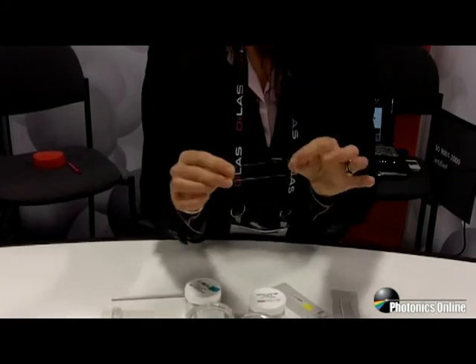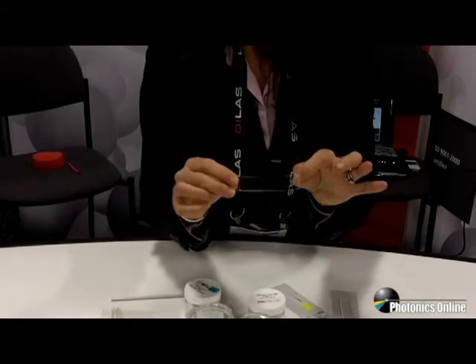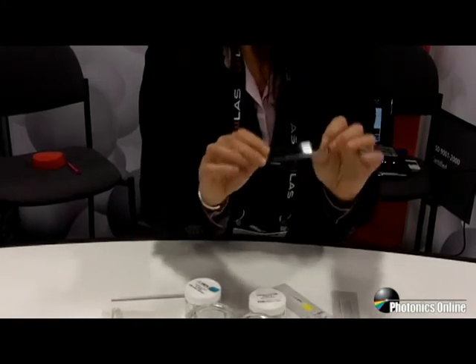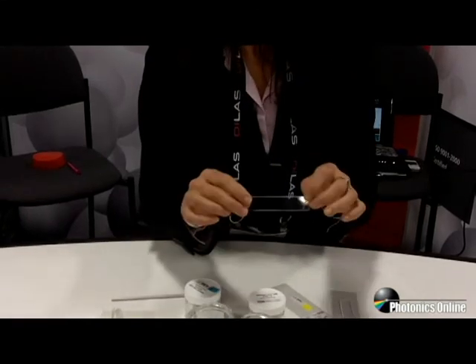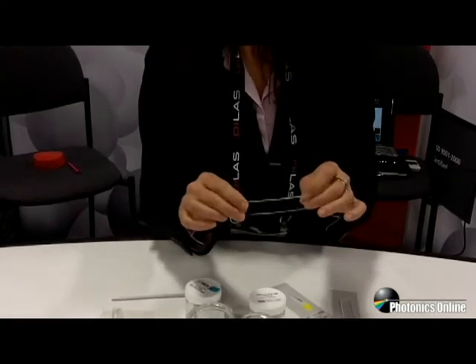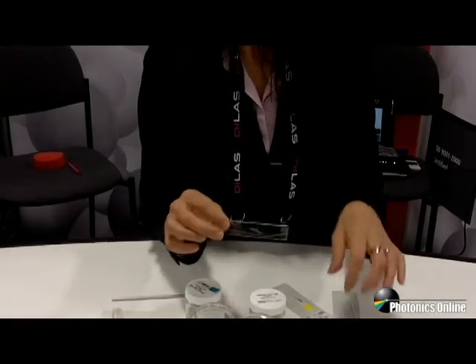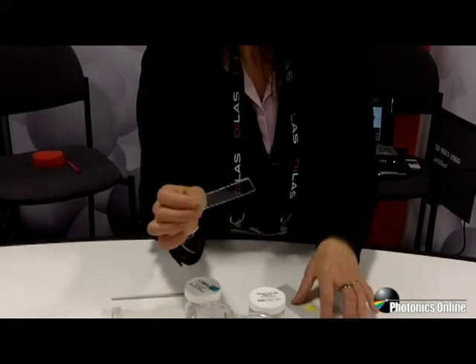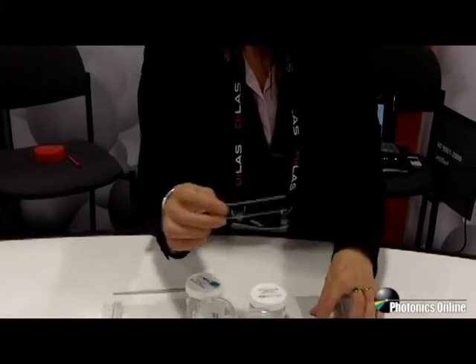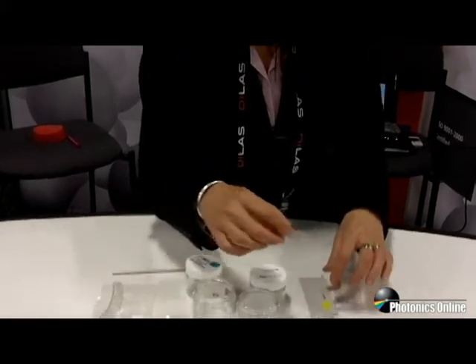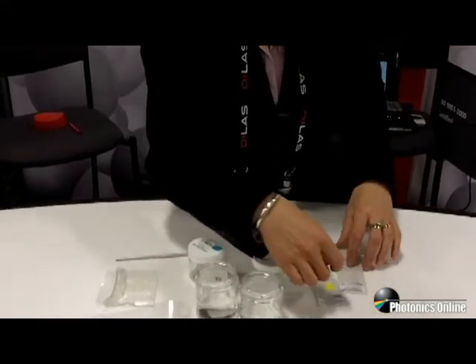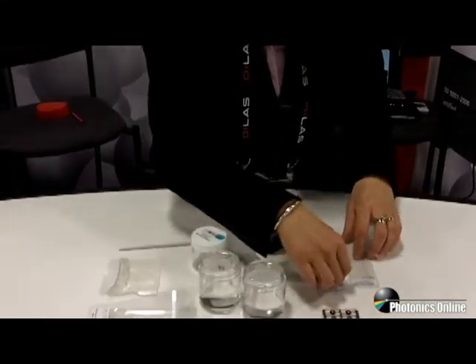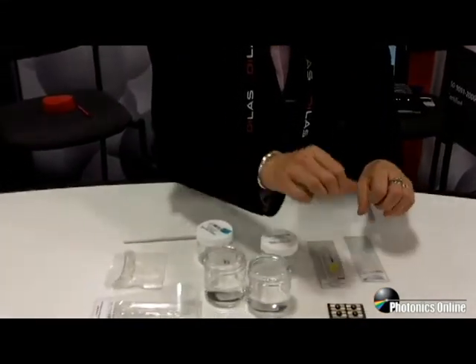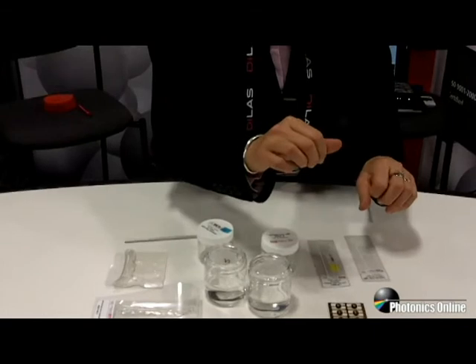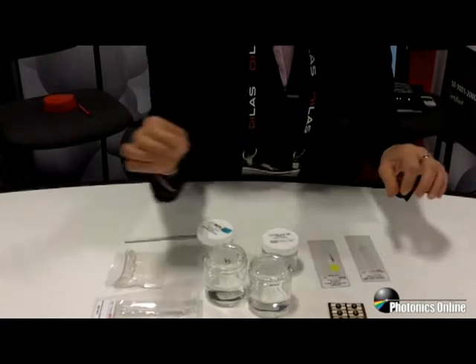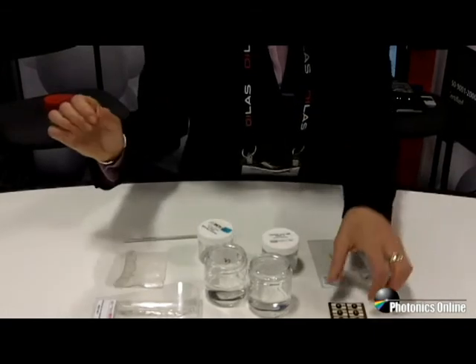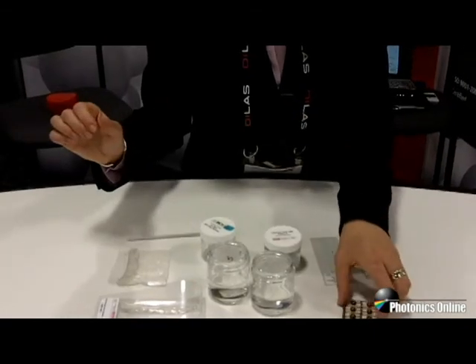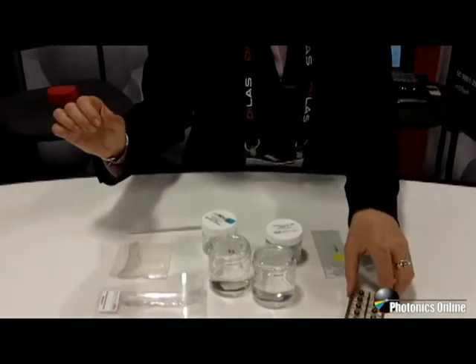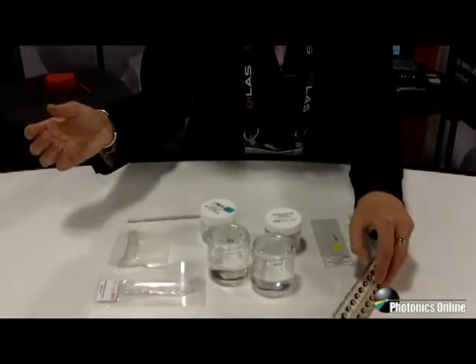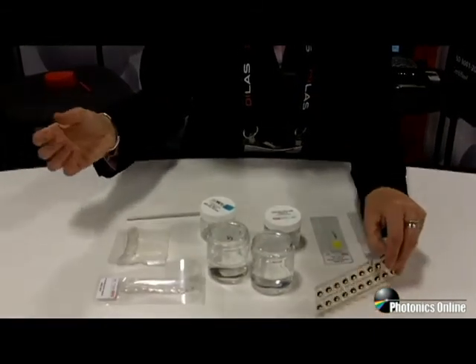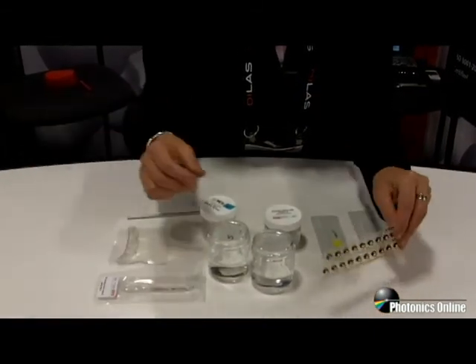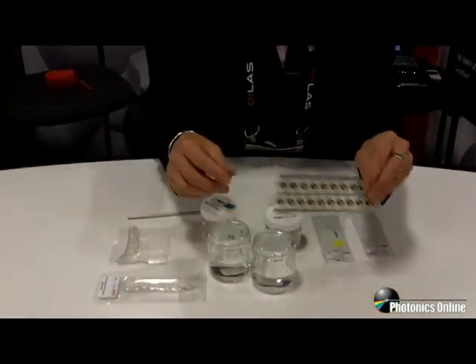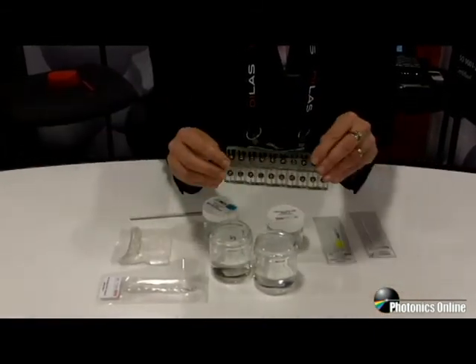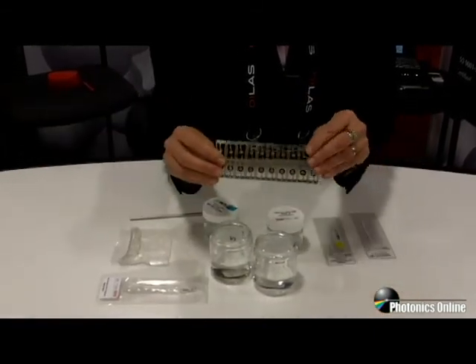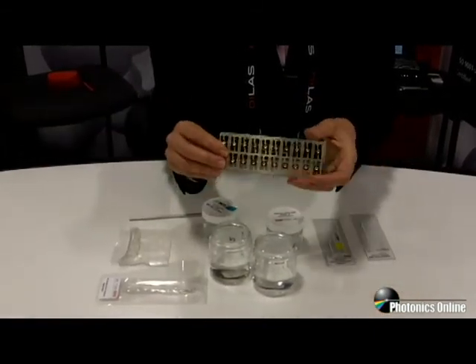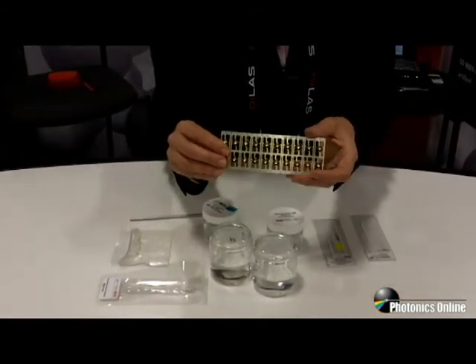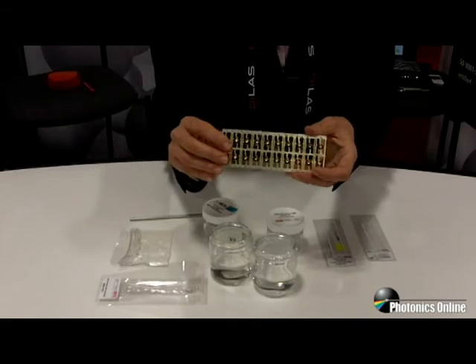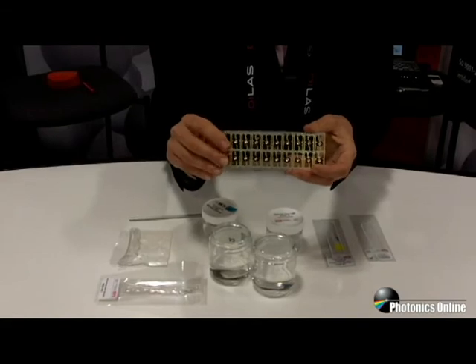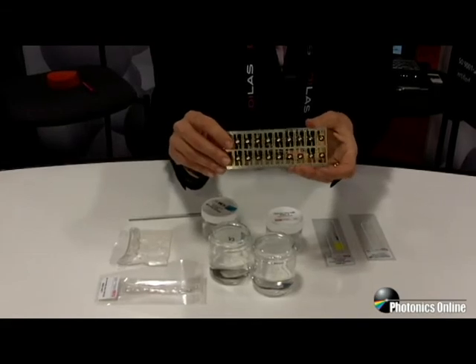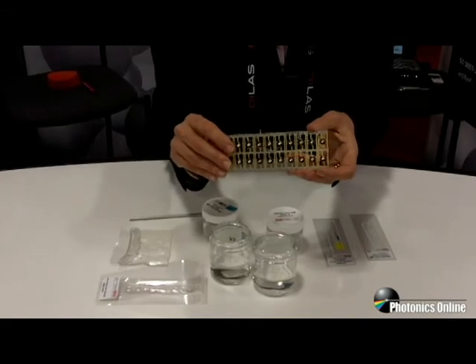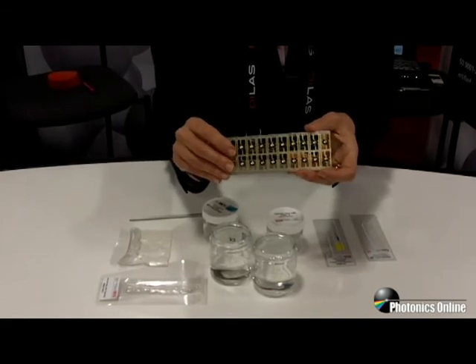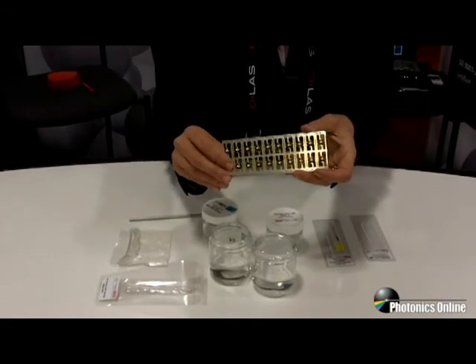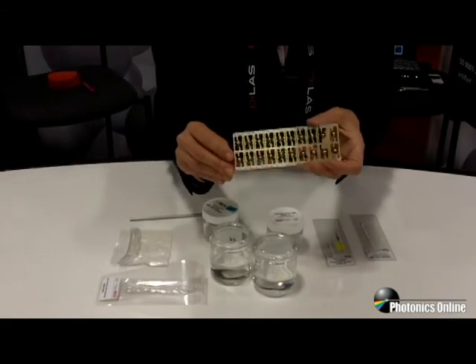Bottom line is you have a lot of different choices for silicones that are clear, from gels to elastomers. Give NUSO a call and we'll be happy to pick out the best silicone for your application. Thank you very much.